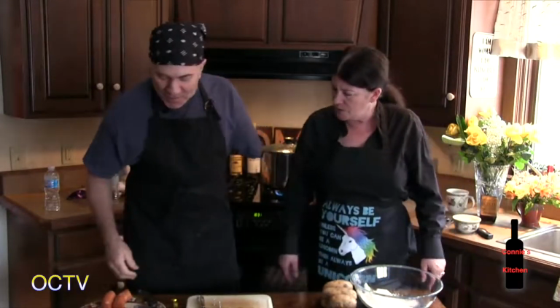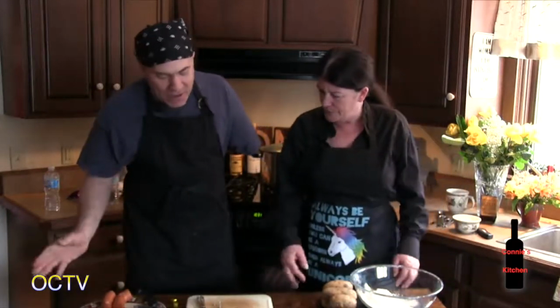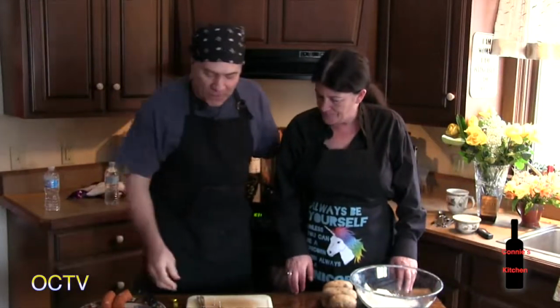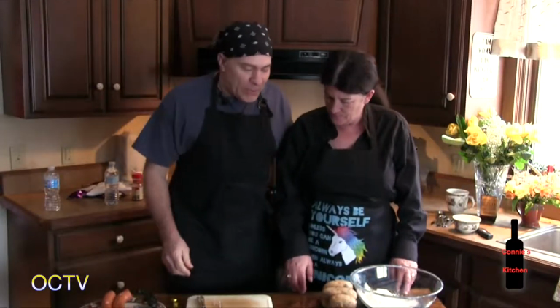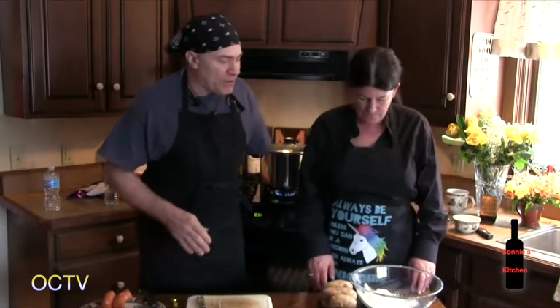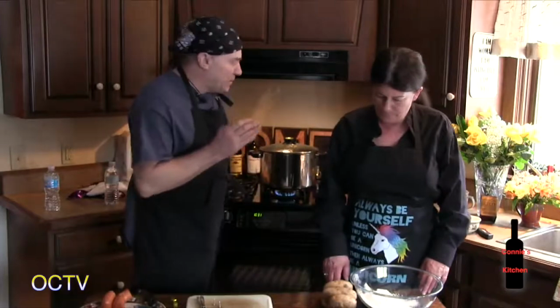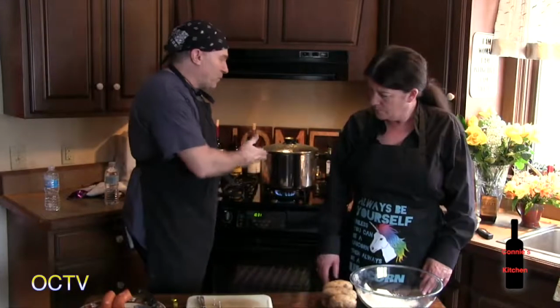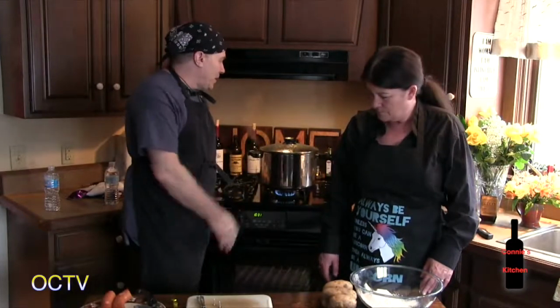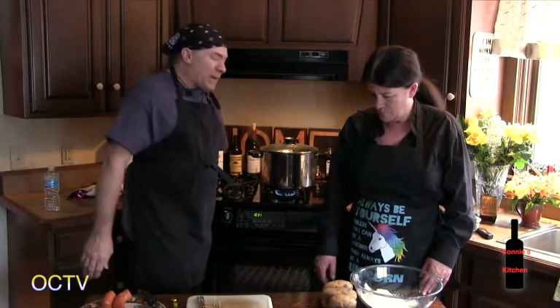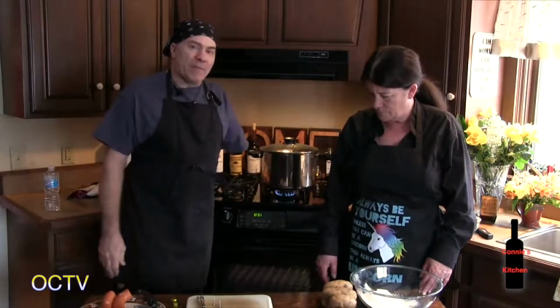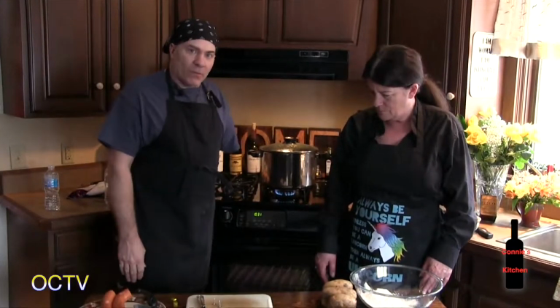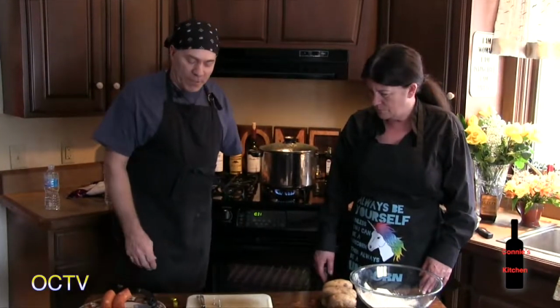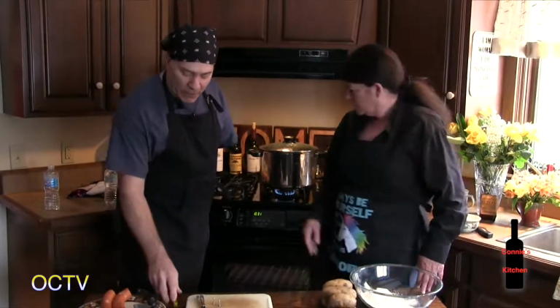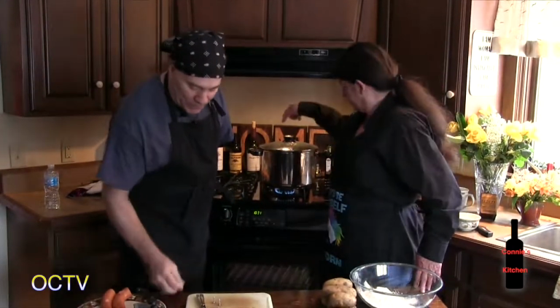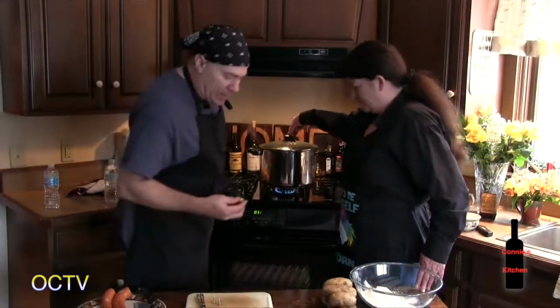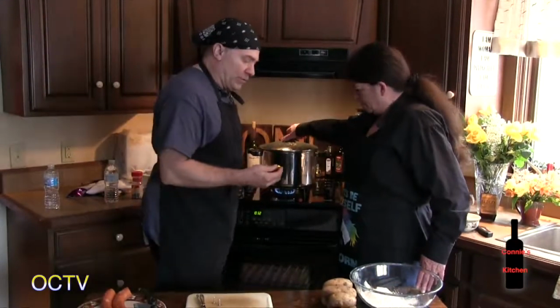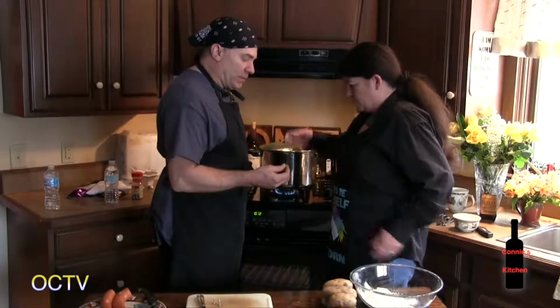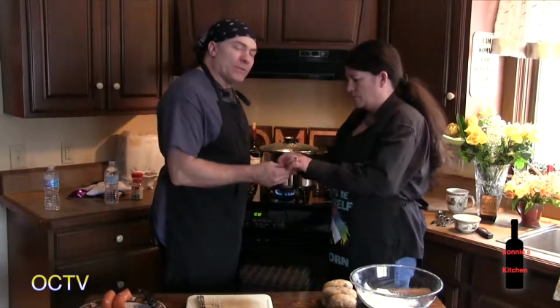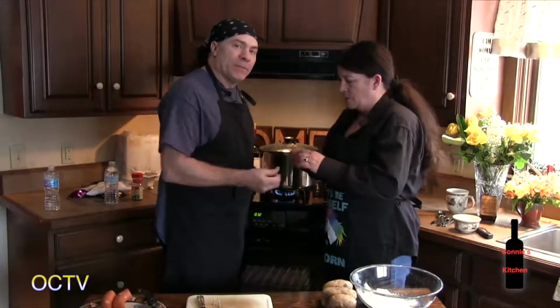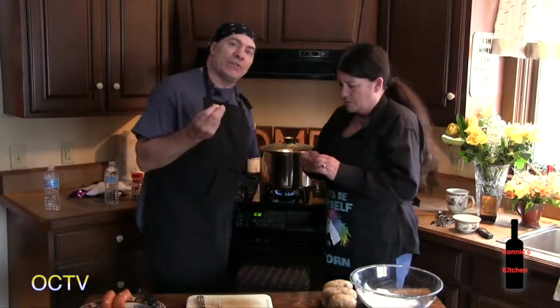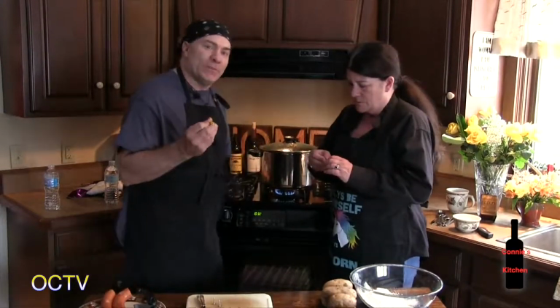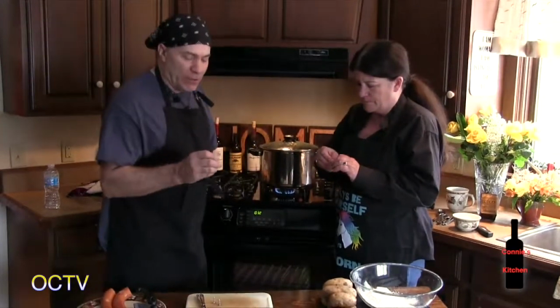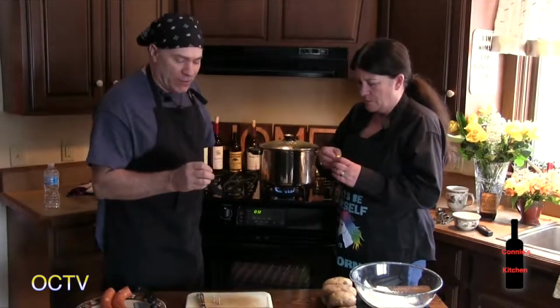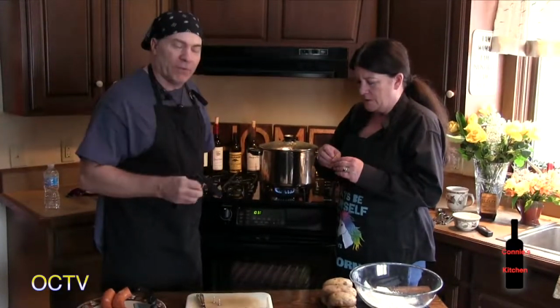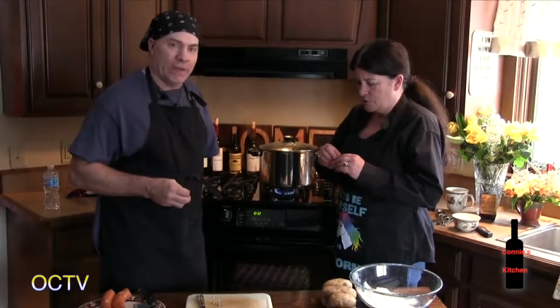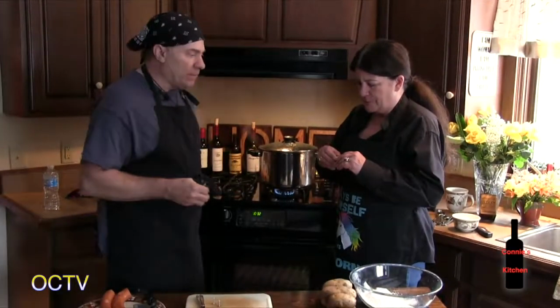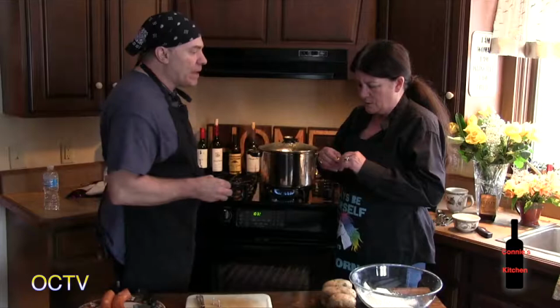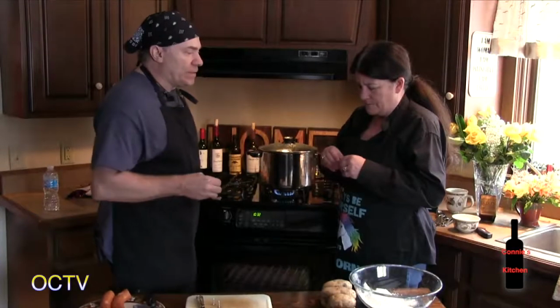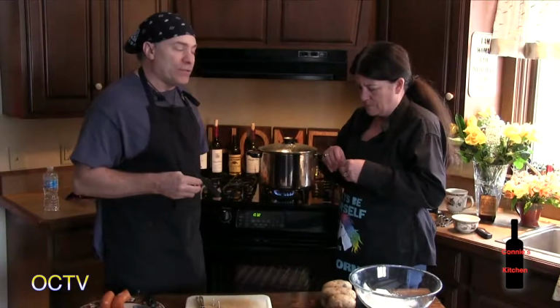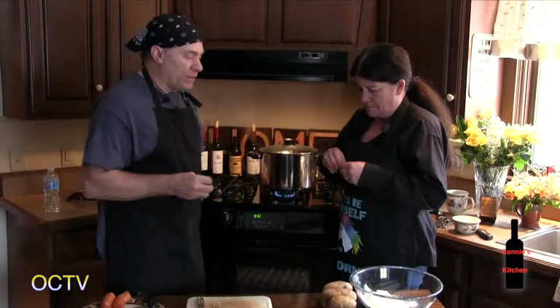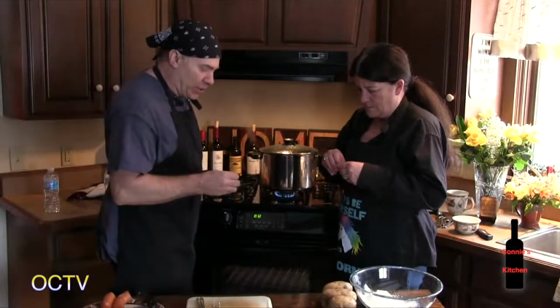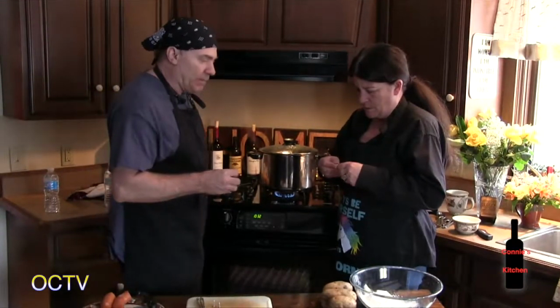The first thing you do is bring about half a pot of water up to a boil. Then add two bouillon cubes for flavoring — you can use chicken or beef. These are chicken.